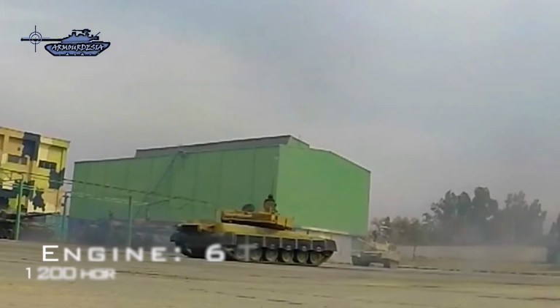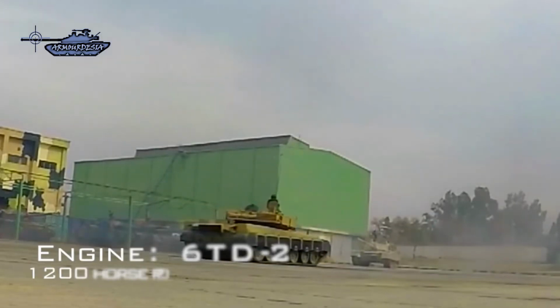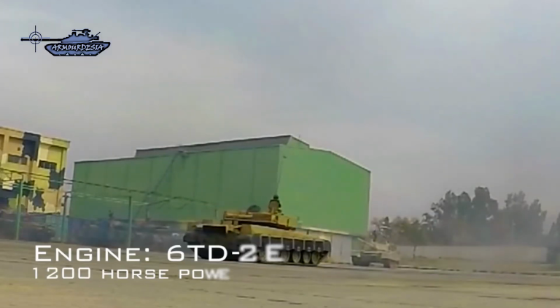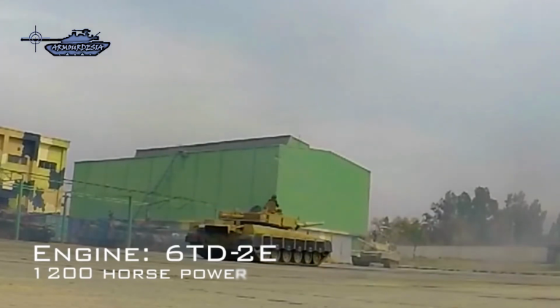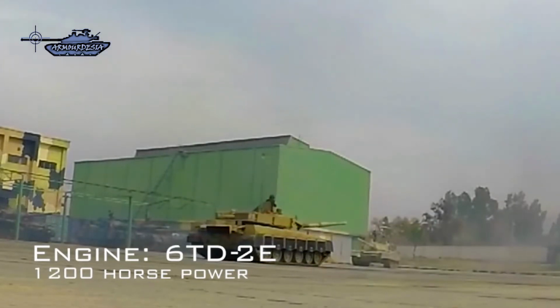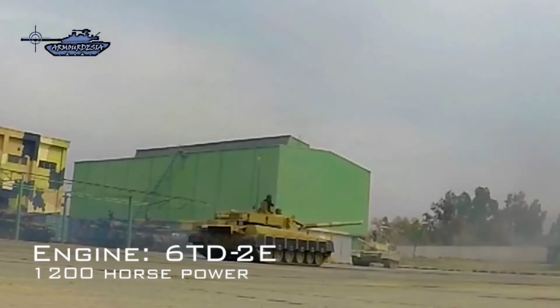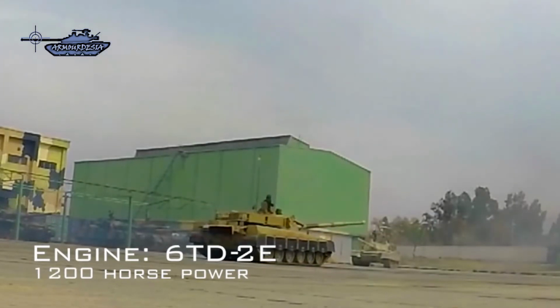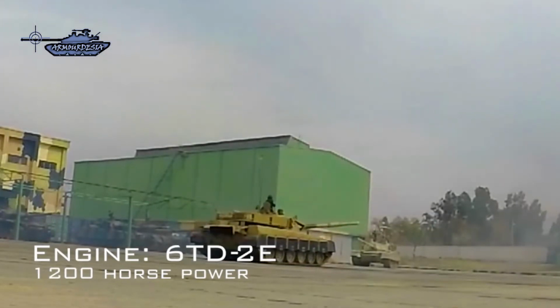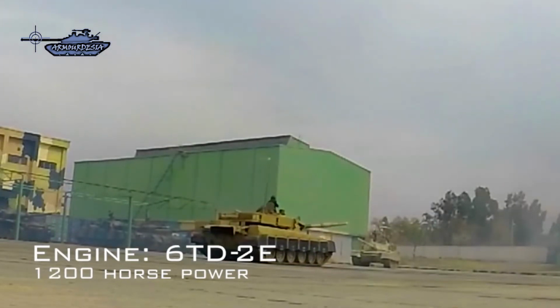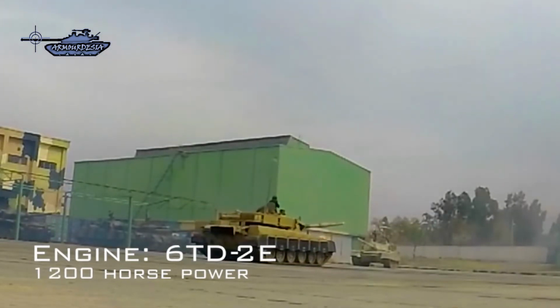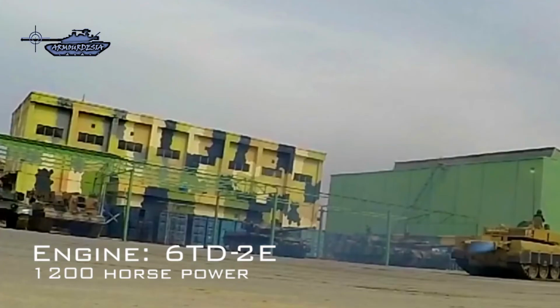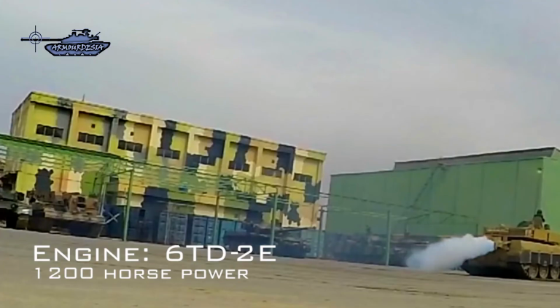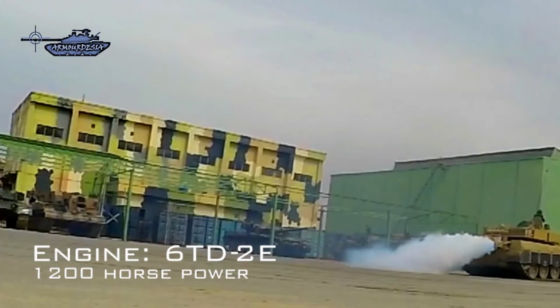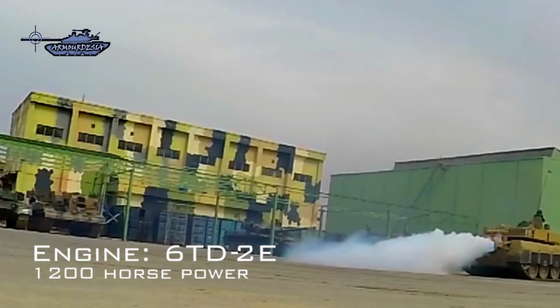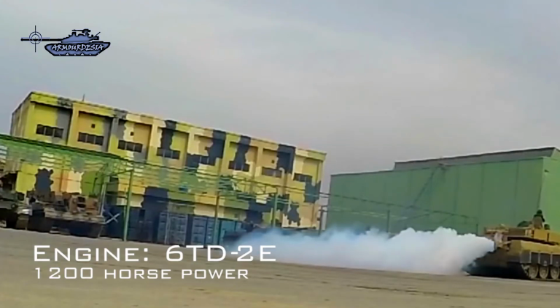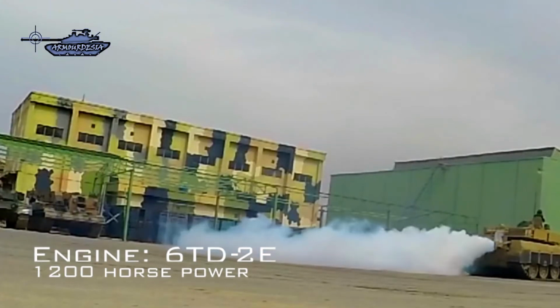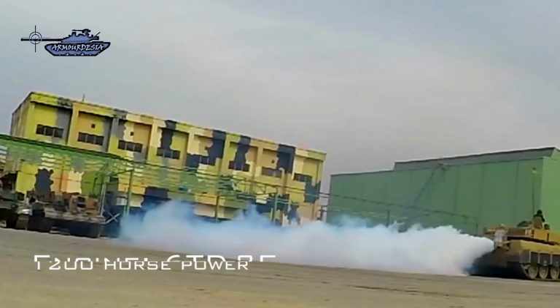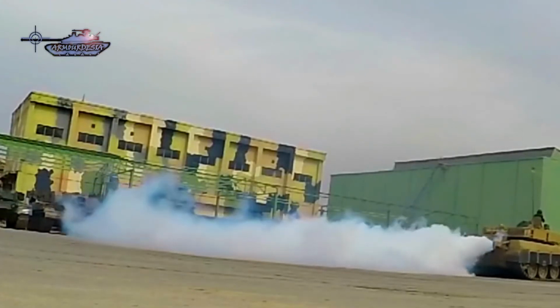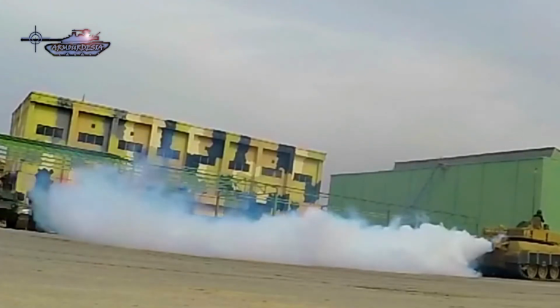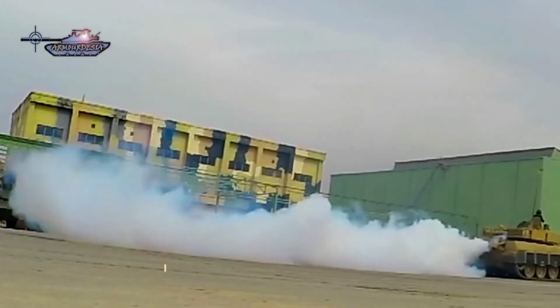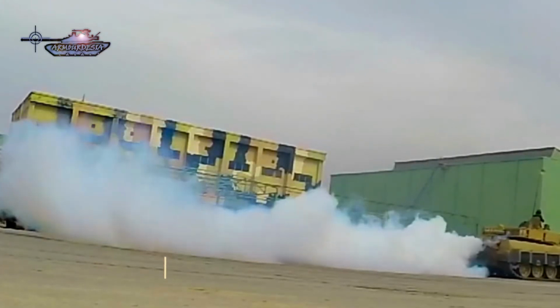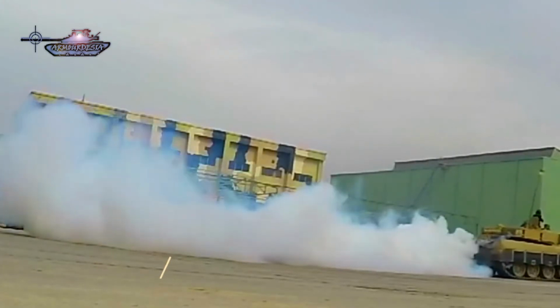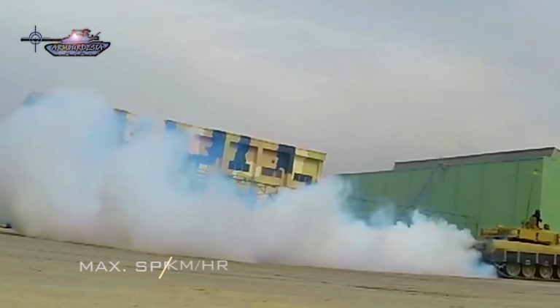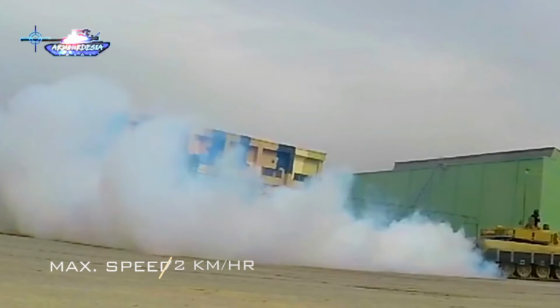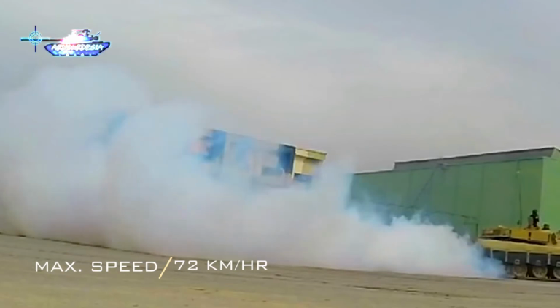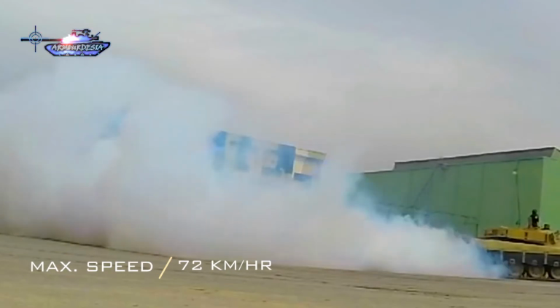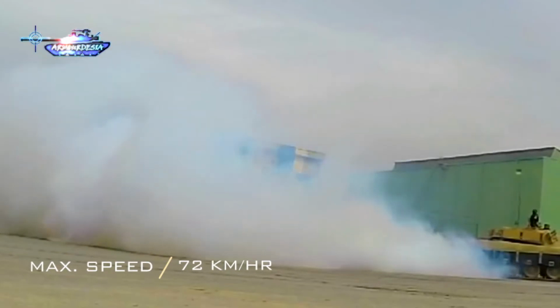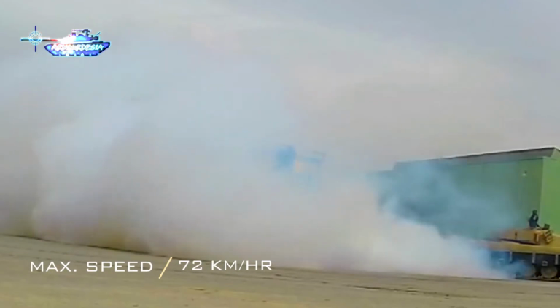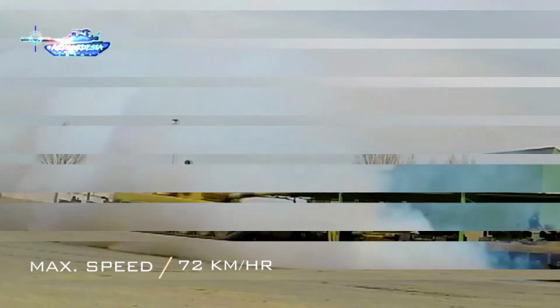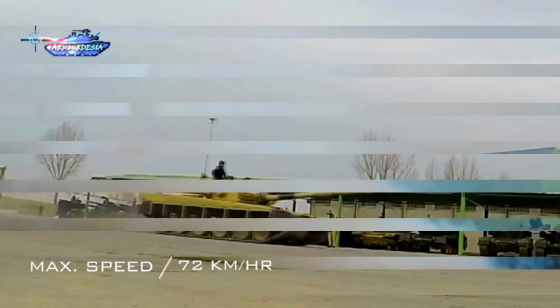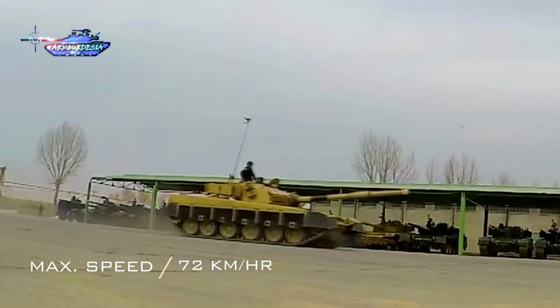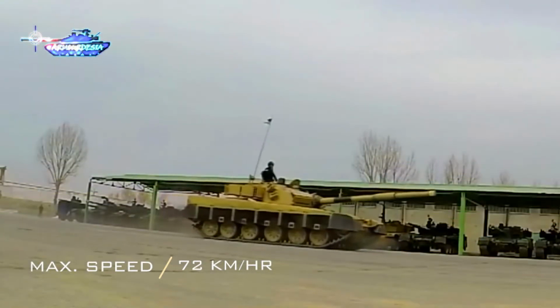The Al Khalid 1 retains the same engine as its previous model — the Ukrainian 6TD2 at 1,200 horsepower — with a top speed of 72 kilometers per hour and a power-to-weight ratio of 26 horsepower per ton.